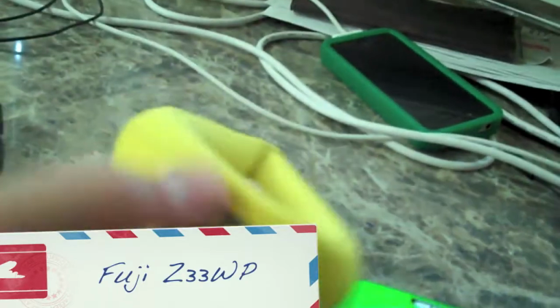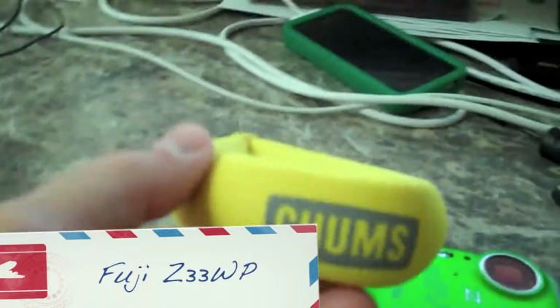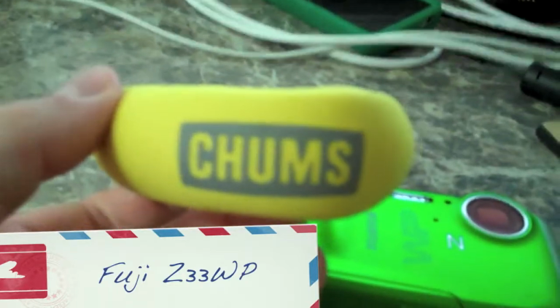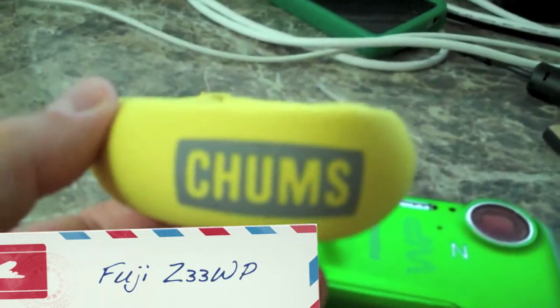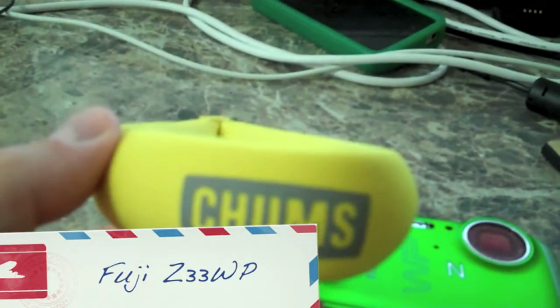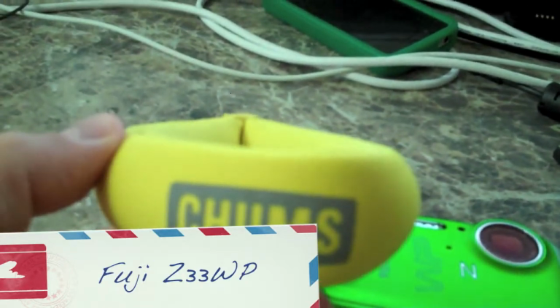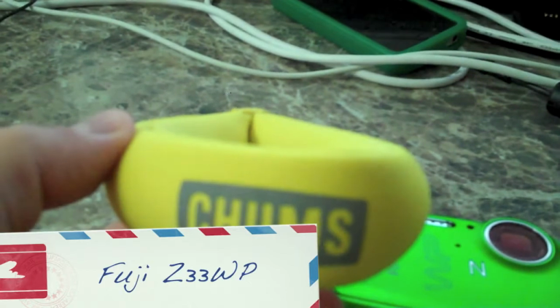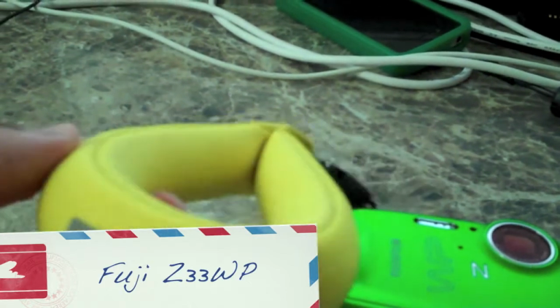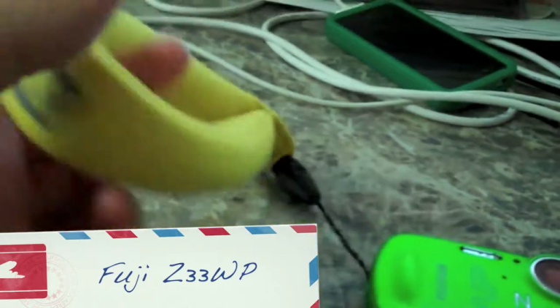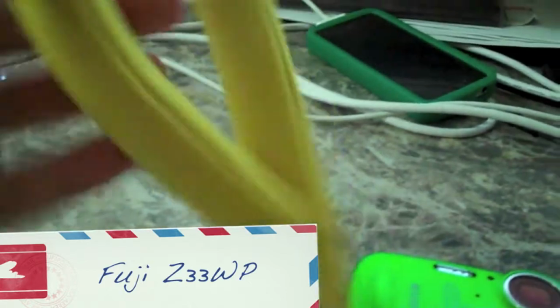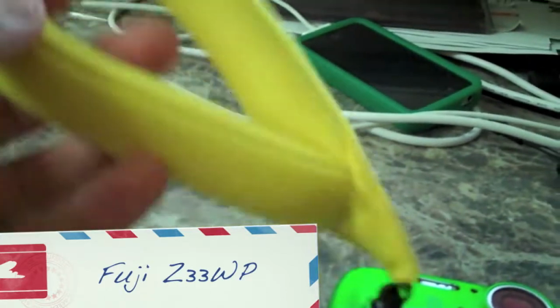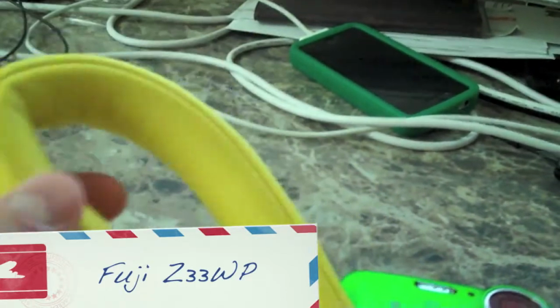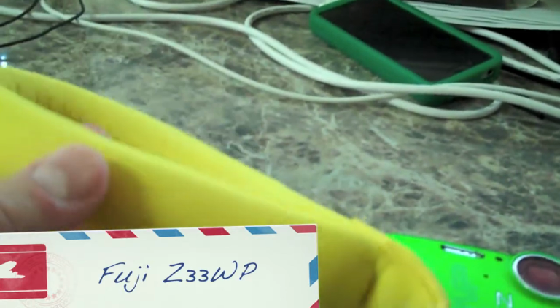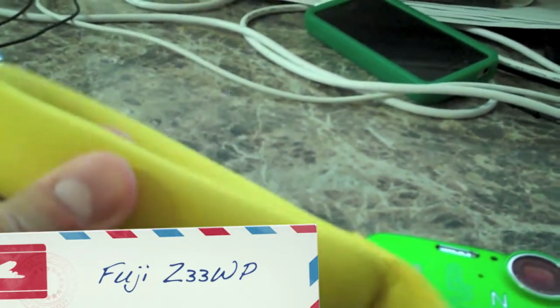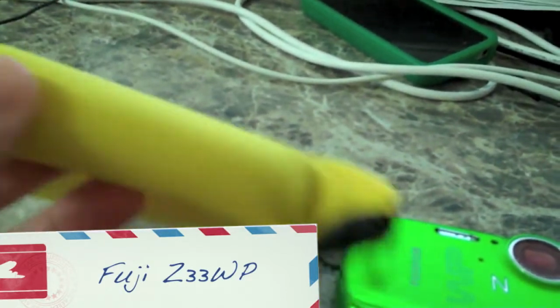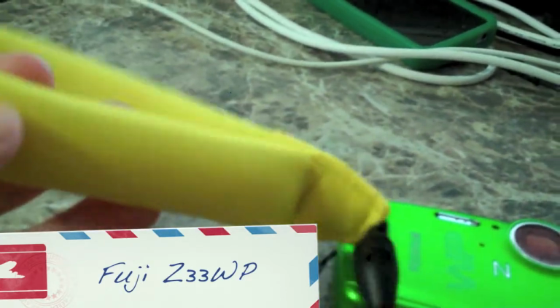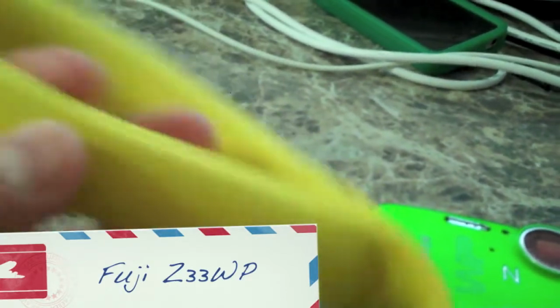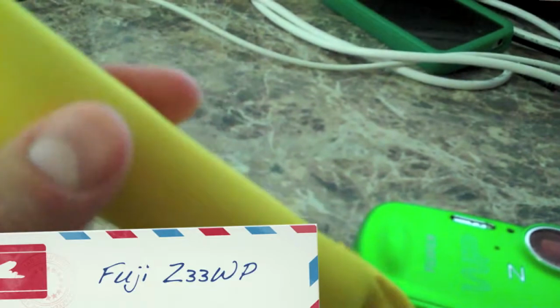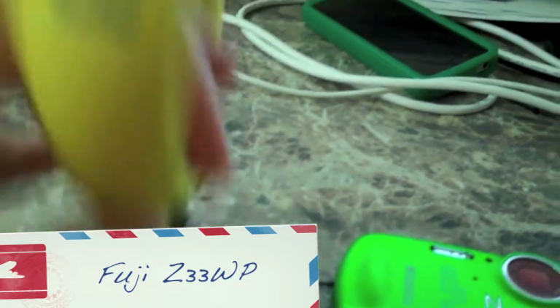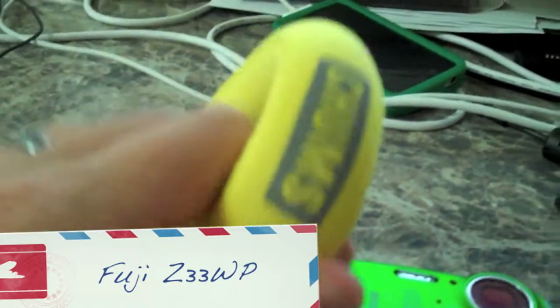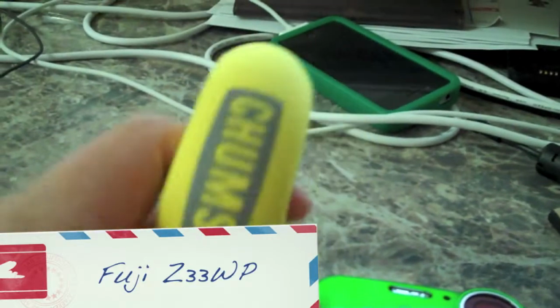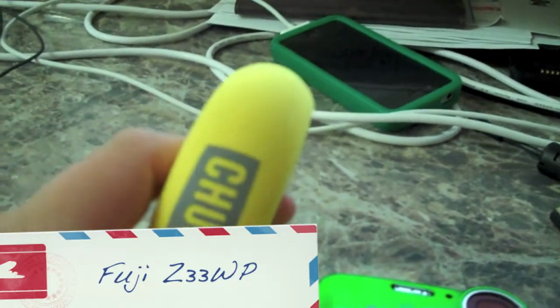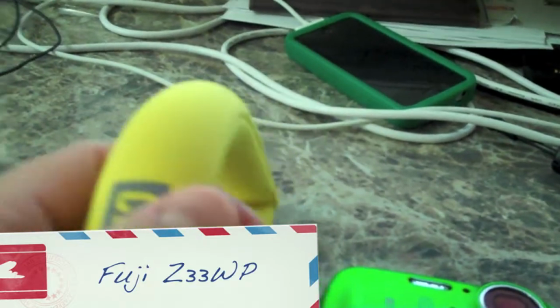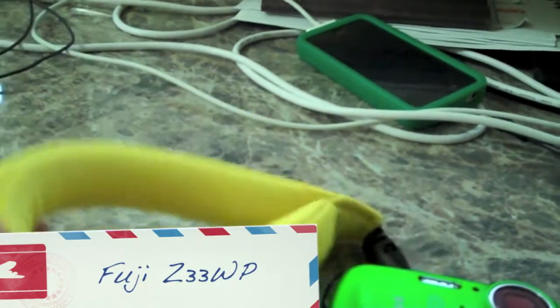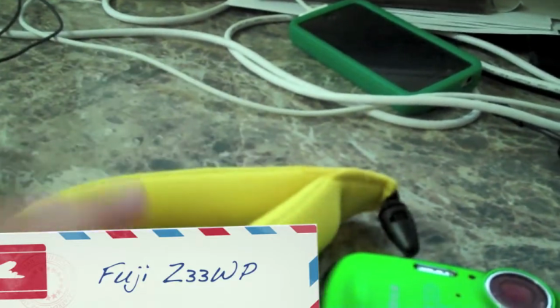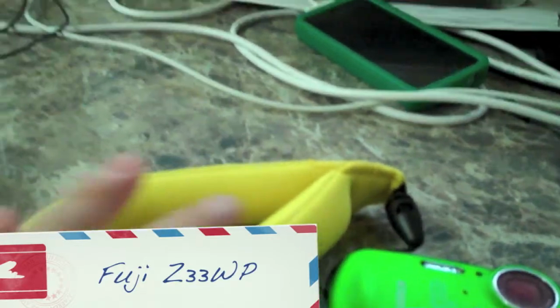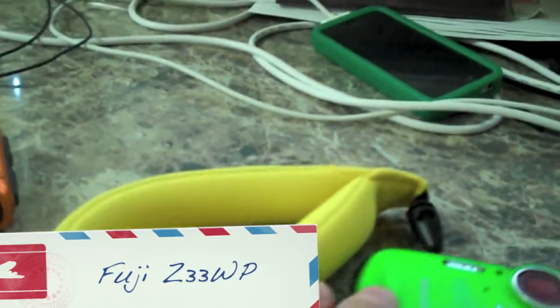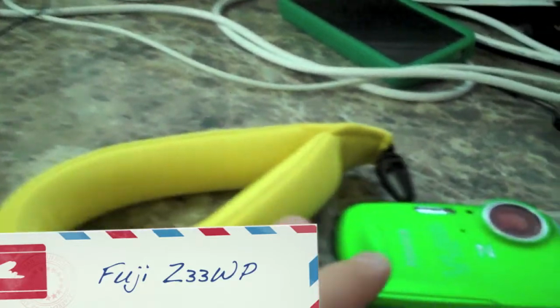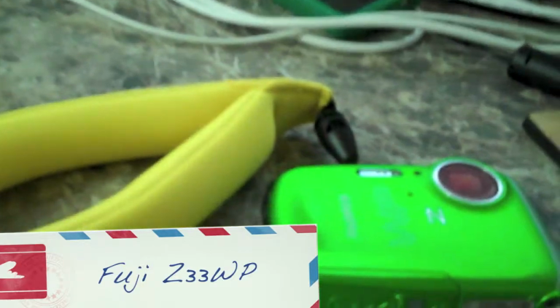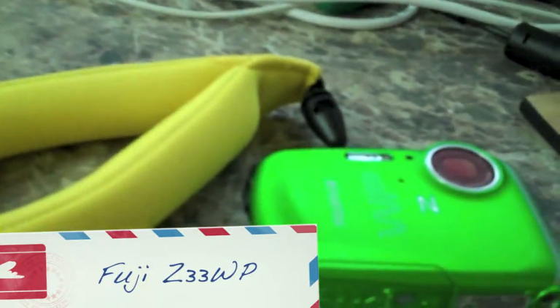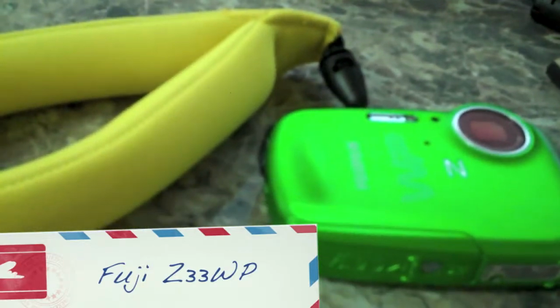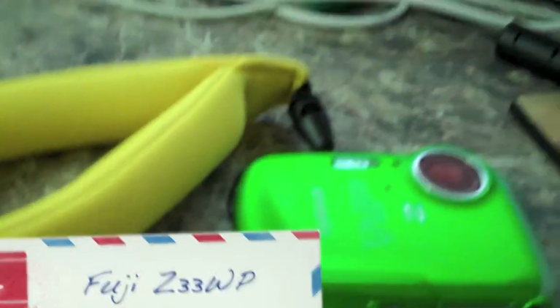I also wanted to point out this — it's called a Chums. I got this Chums thing from Amazon for about five bucks and I put one on each camera. It floats, so if you drop your camera into water it should float and you won't have to dive down and get it. I highly recommend that.